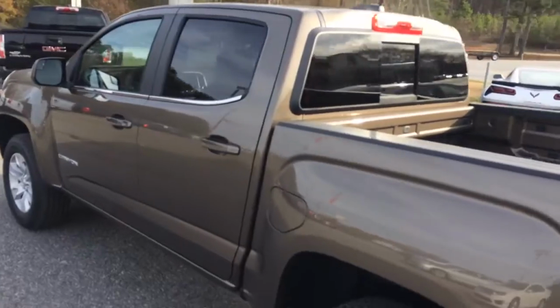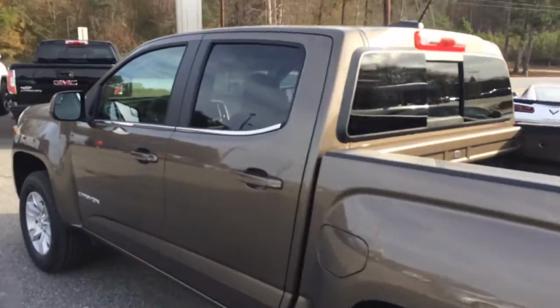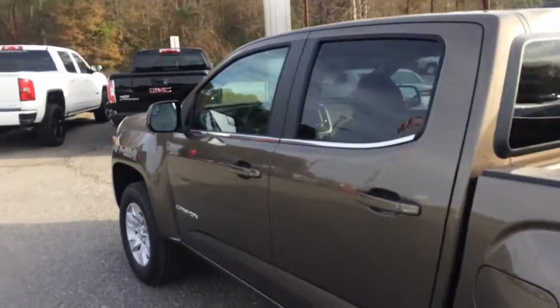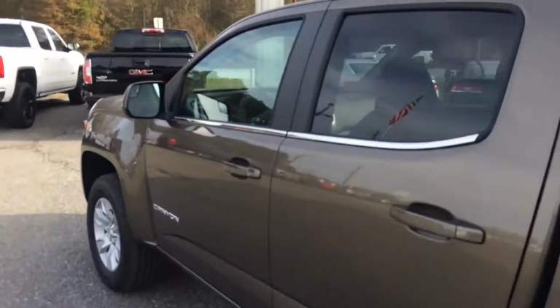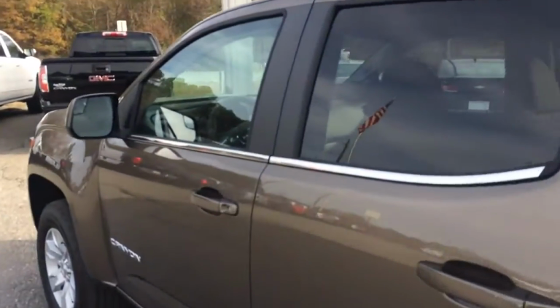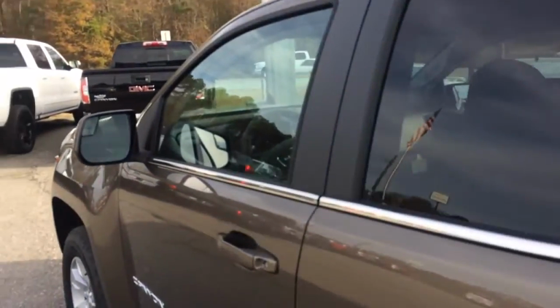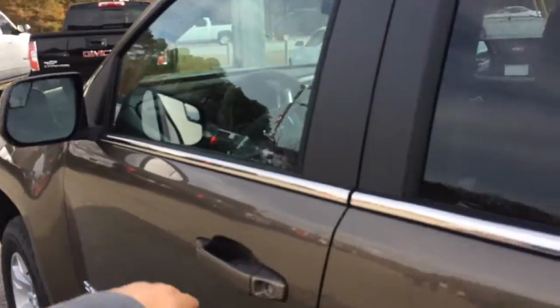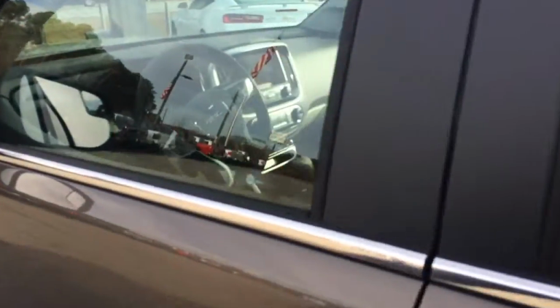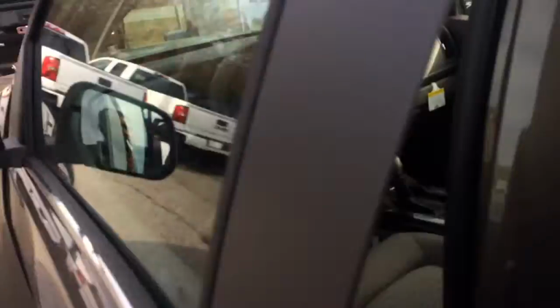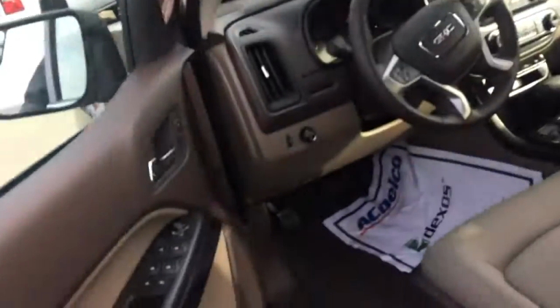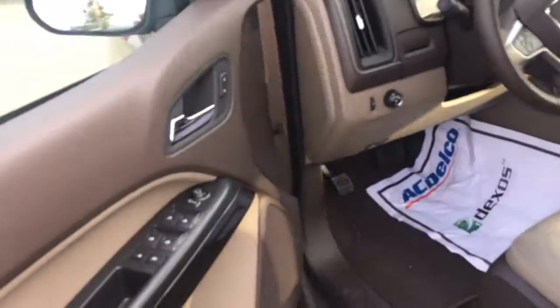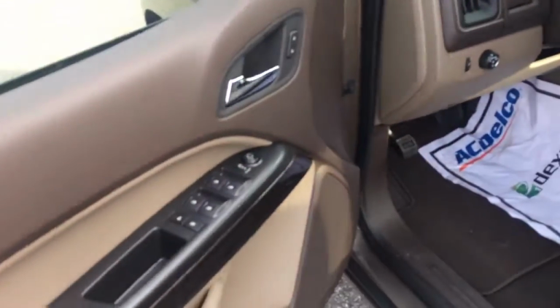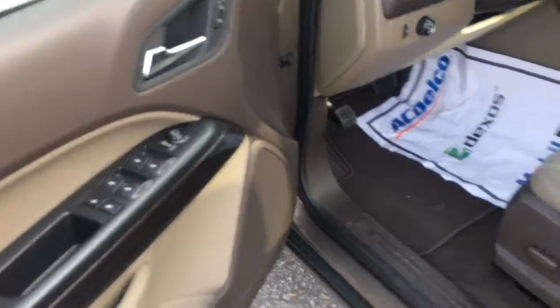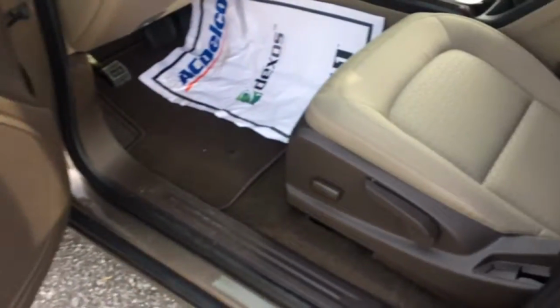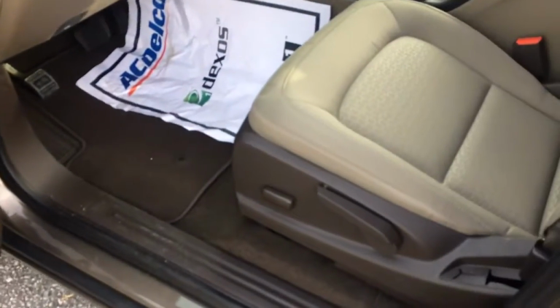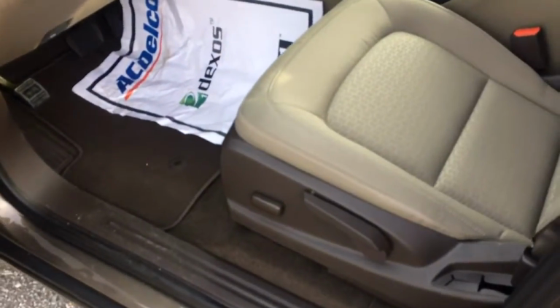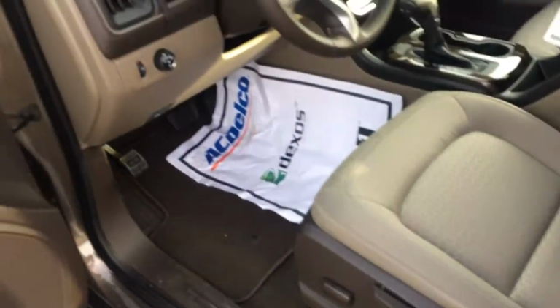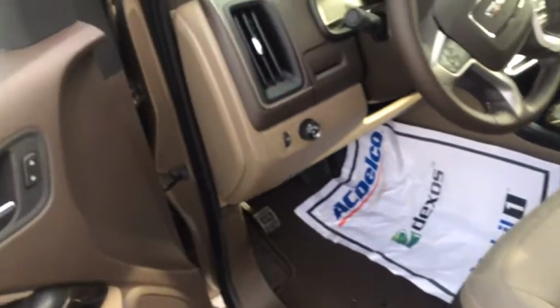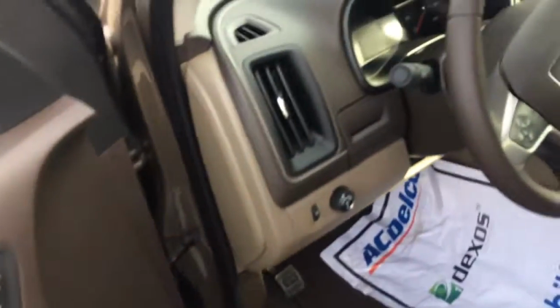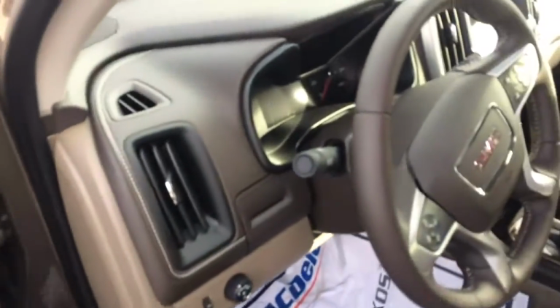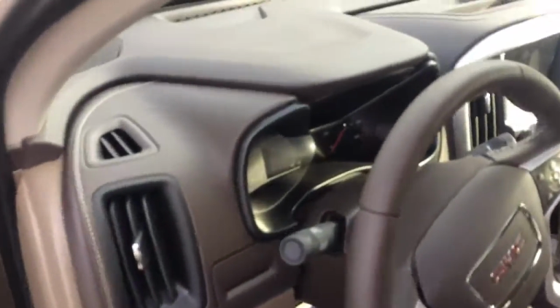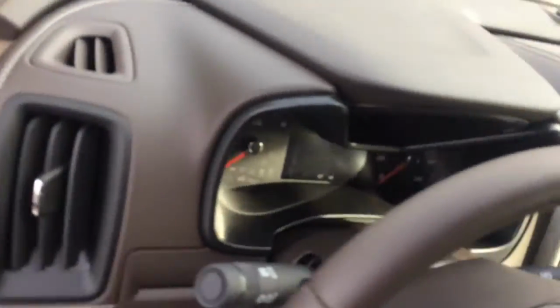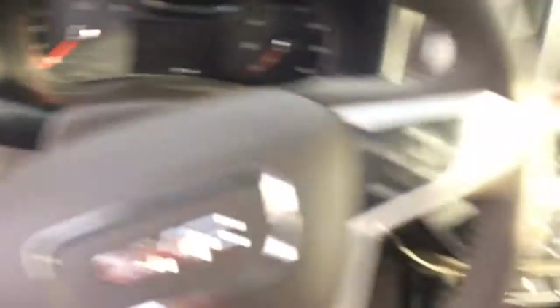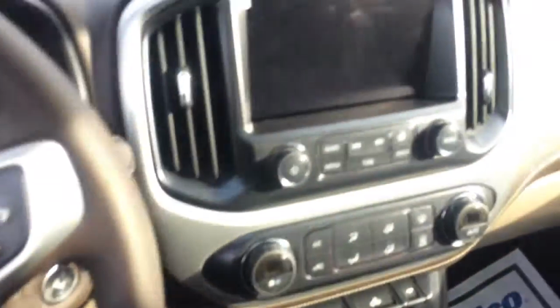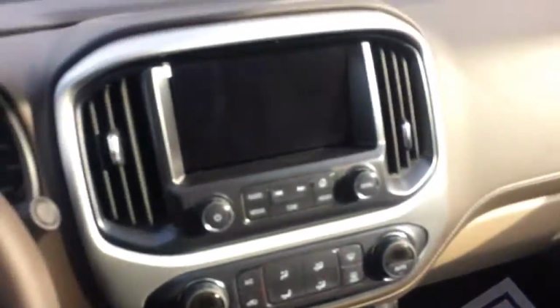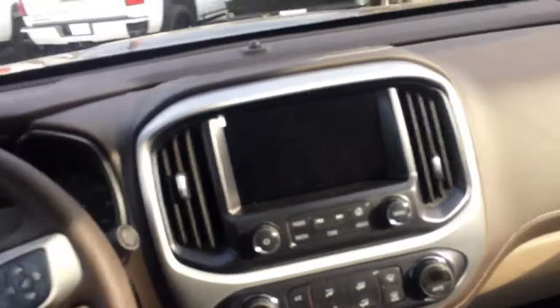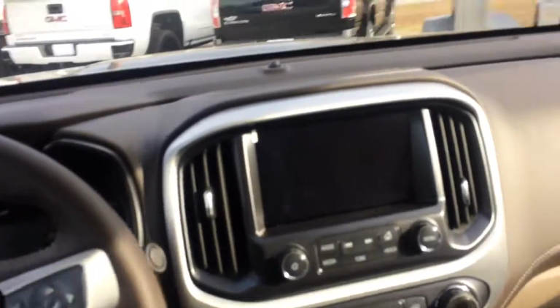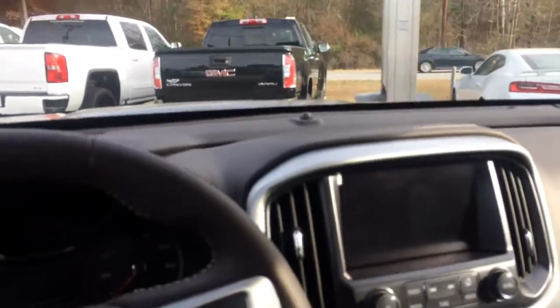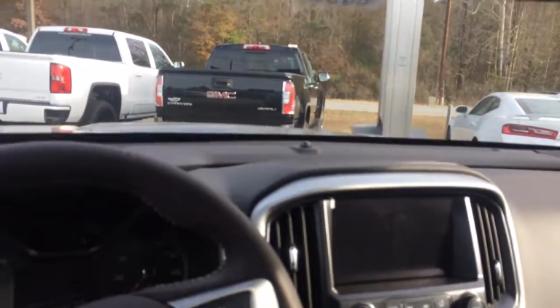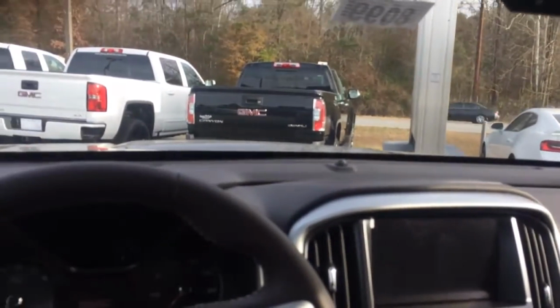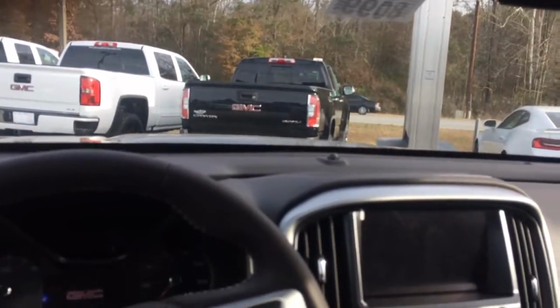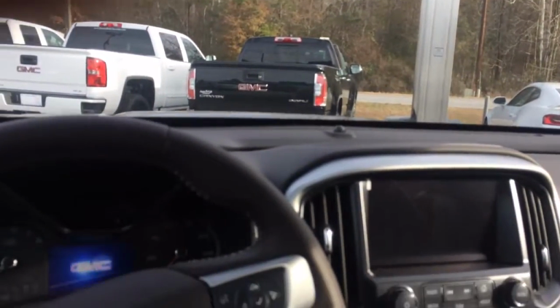This is a great-looking truck — it's just ready for you to come get it. Of course, you've got your power windows and door locks, power driver's seat, power side view mirrors — all the comforts and convenience you're used to.